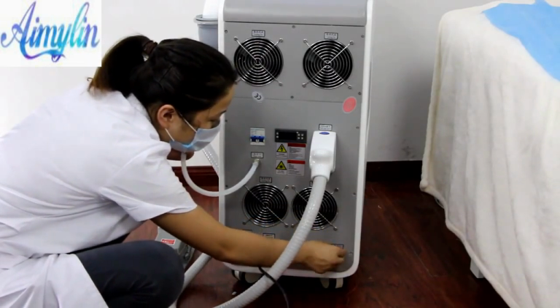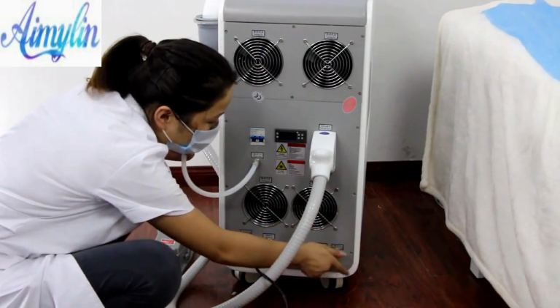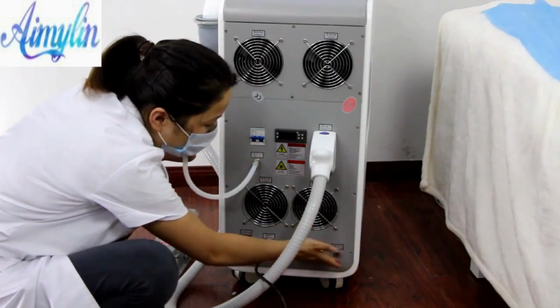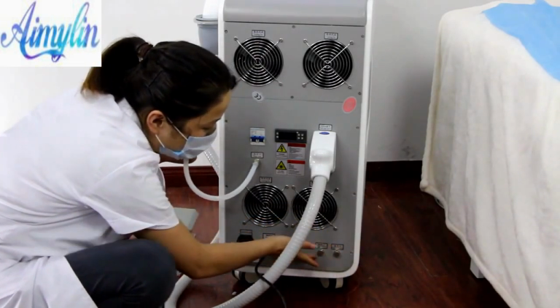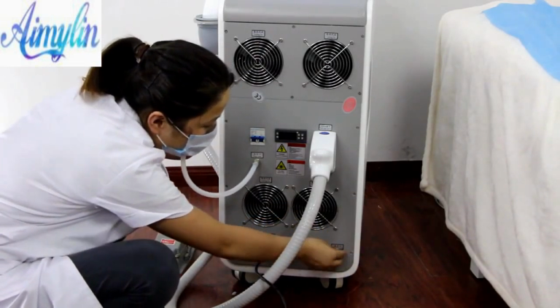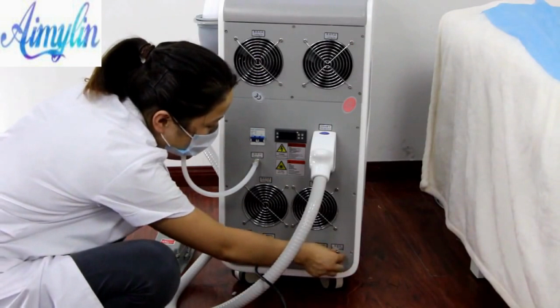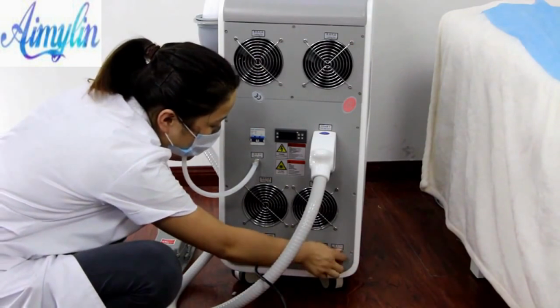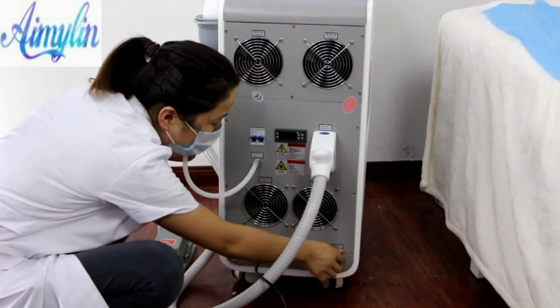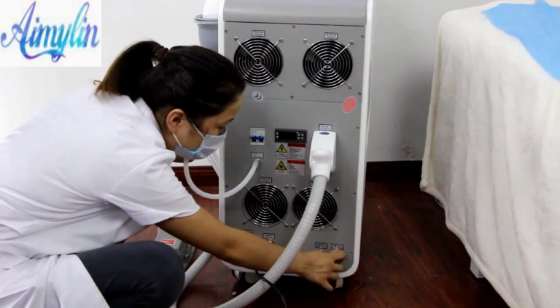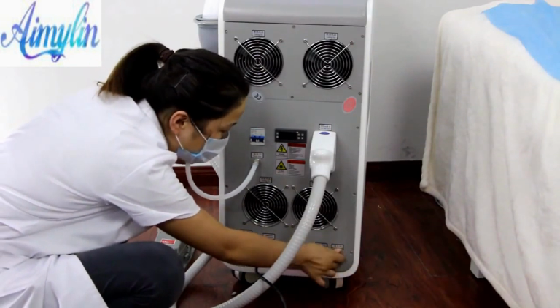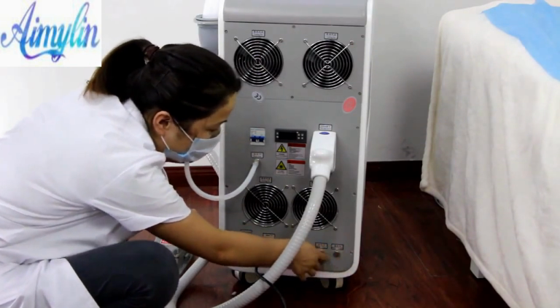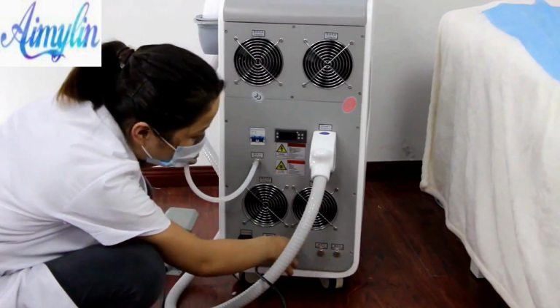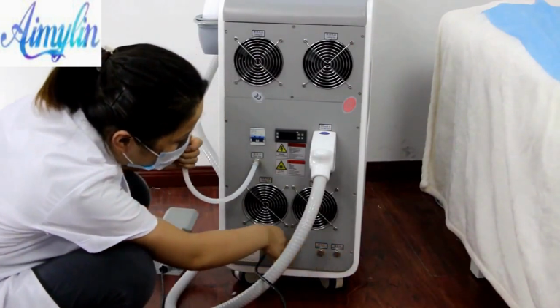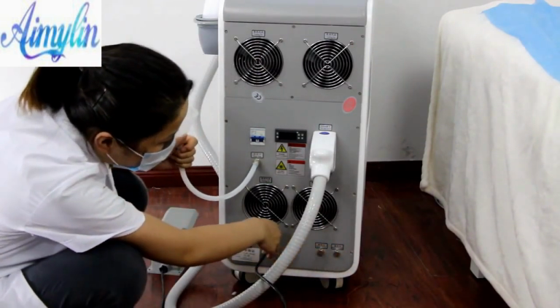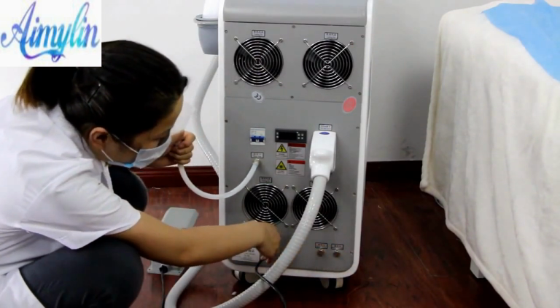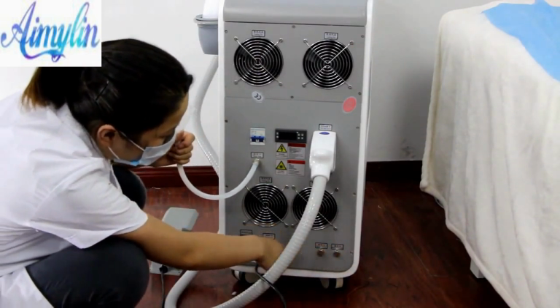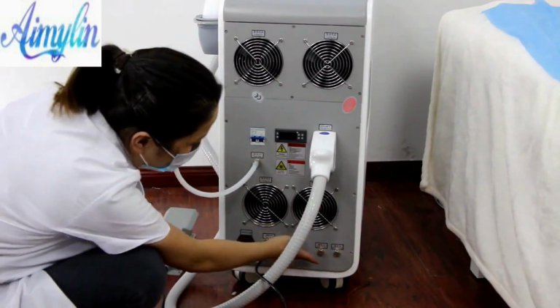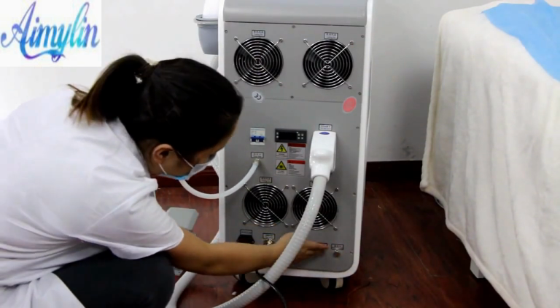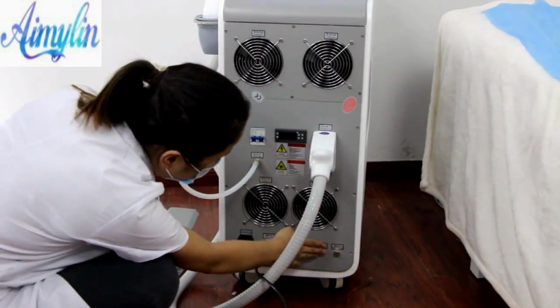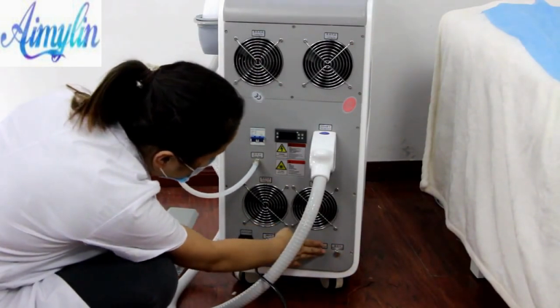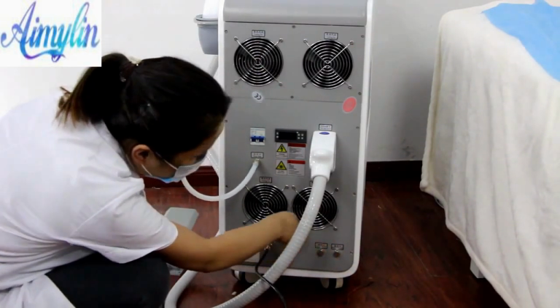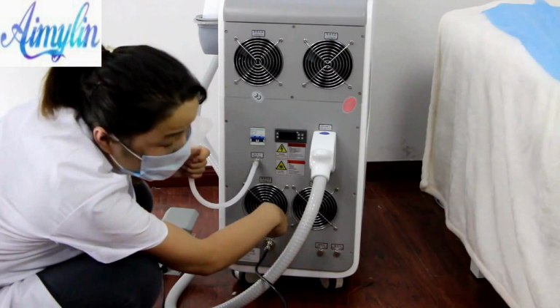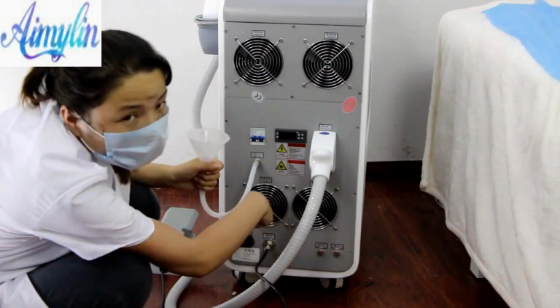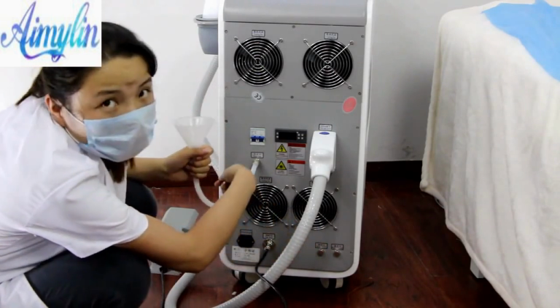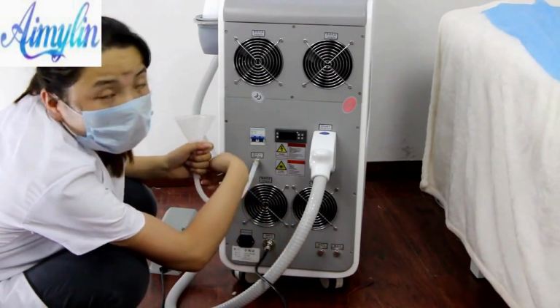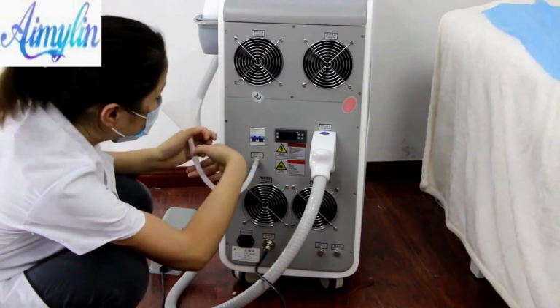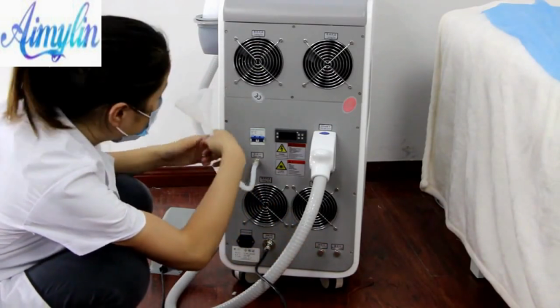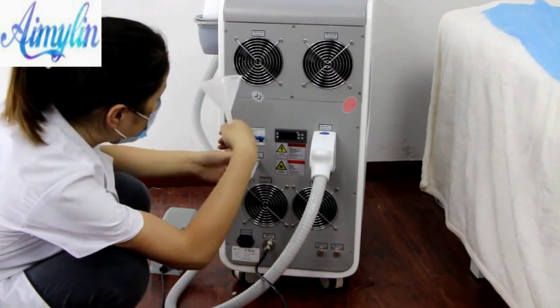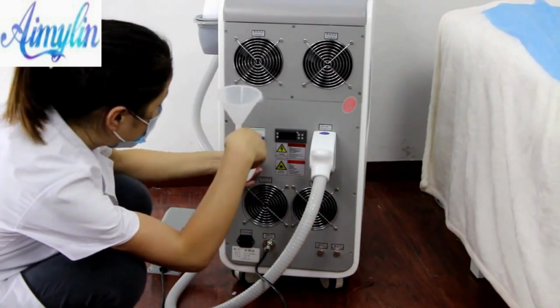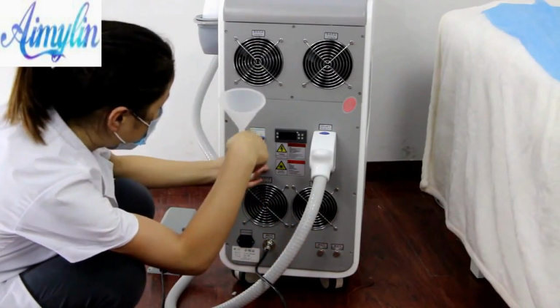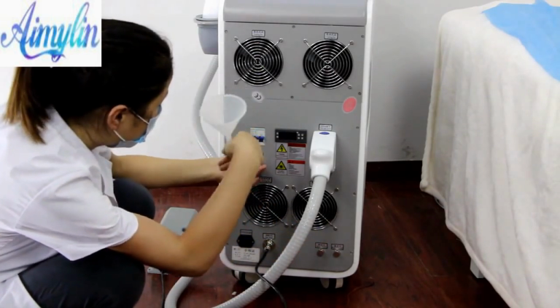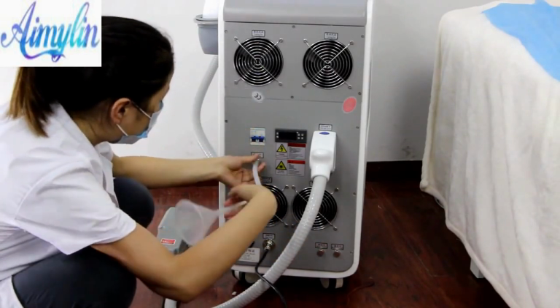It is important to note that when changing the water of the machine, you need to open the water outlet, clean out the remaining water inside the machine, and then add new water.